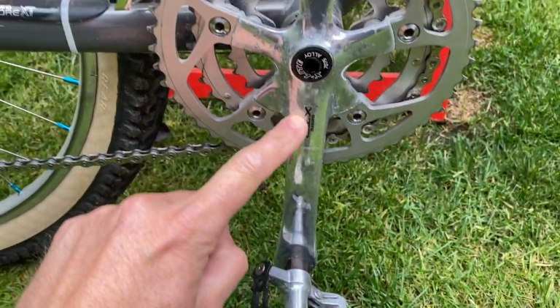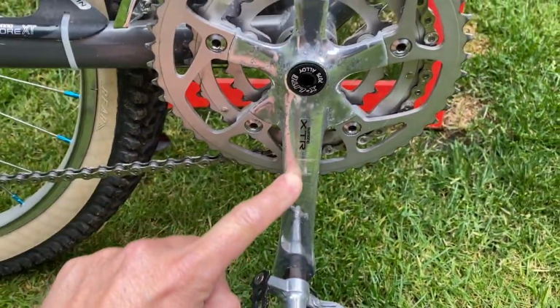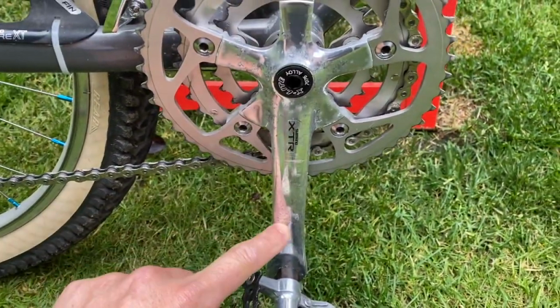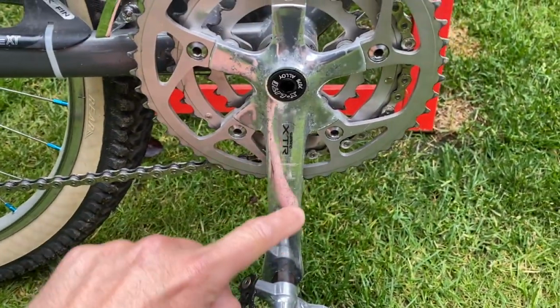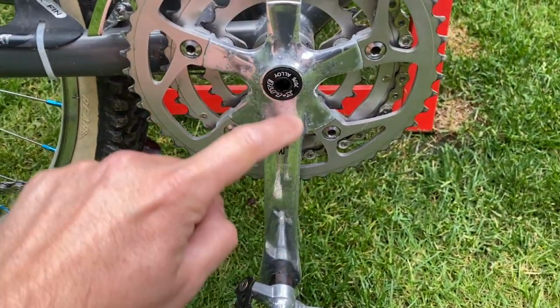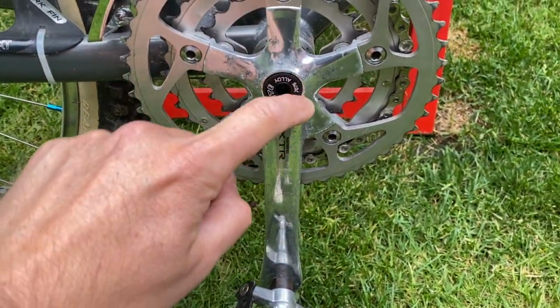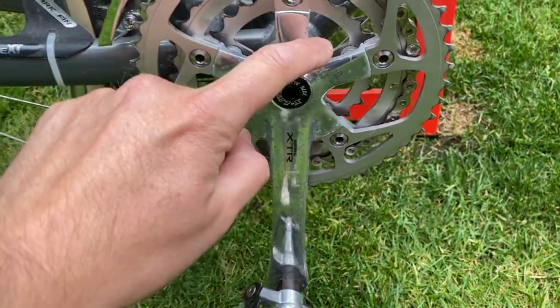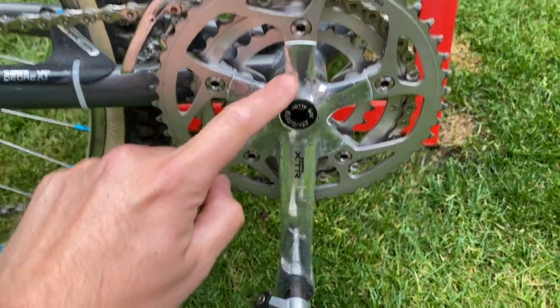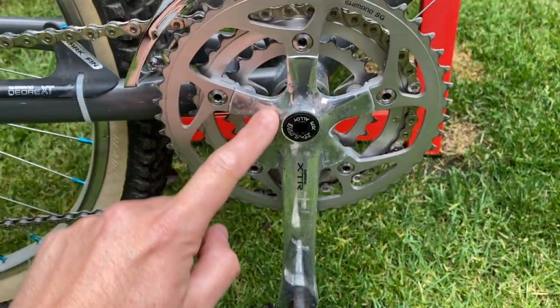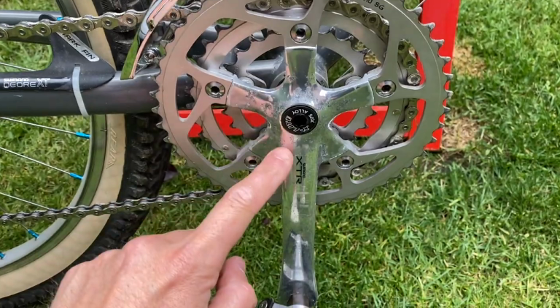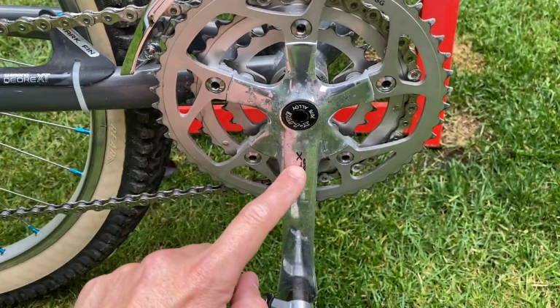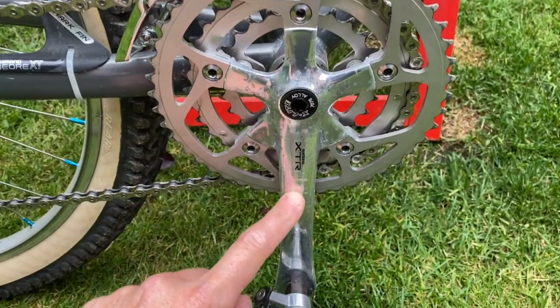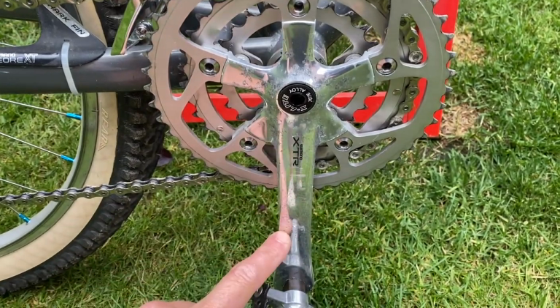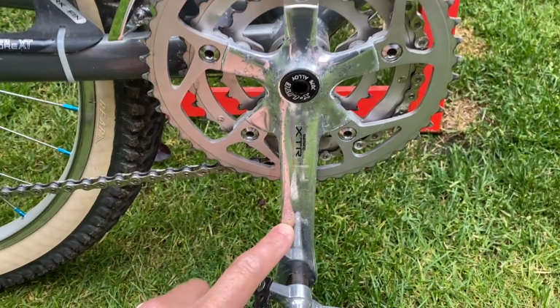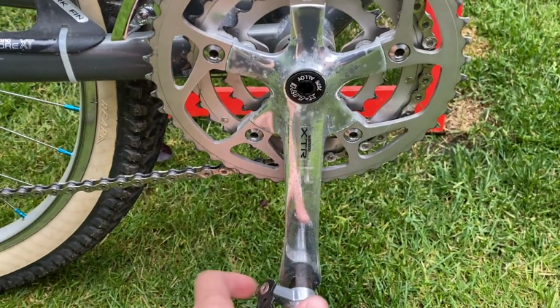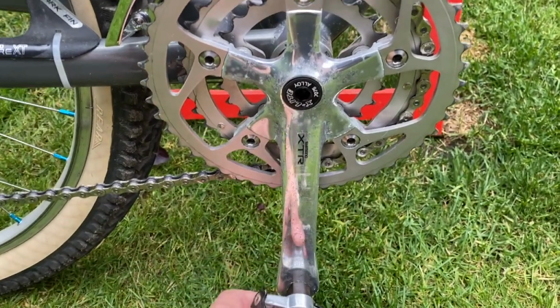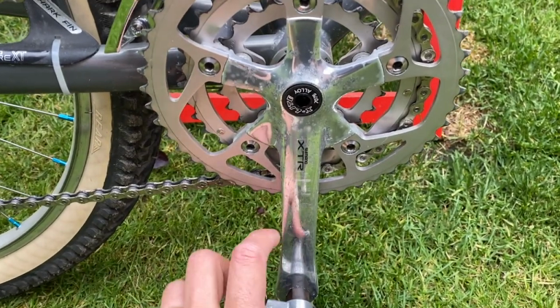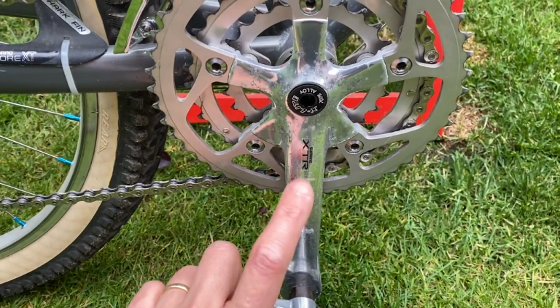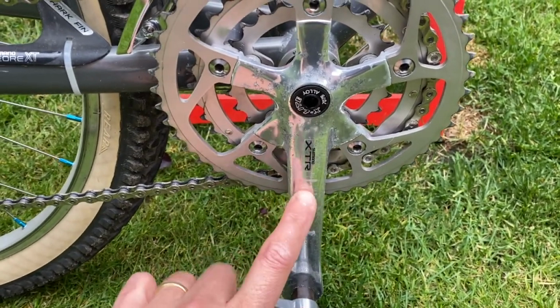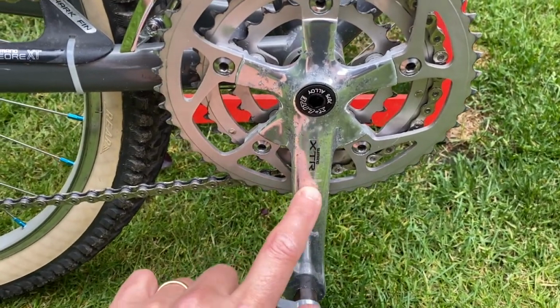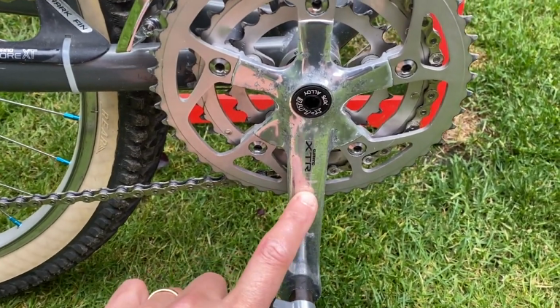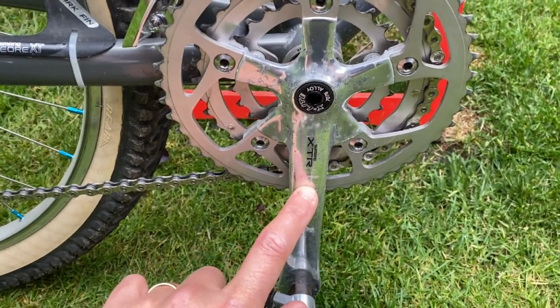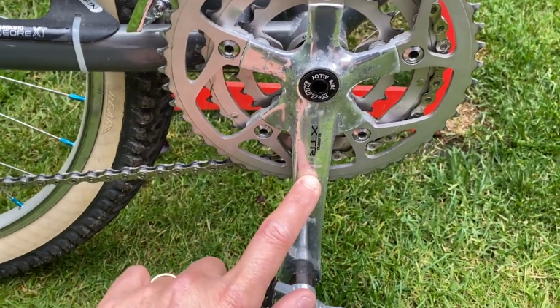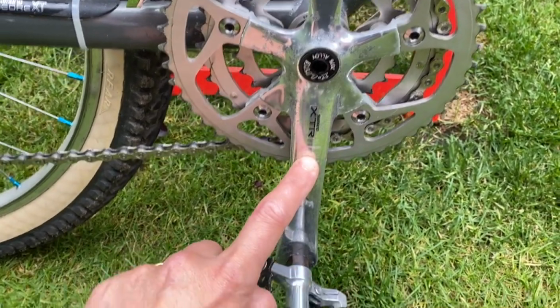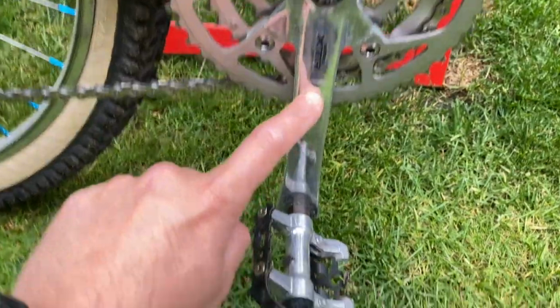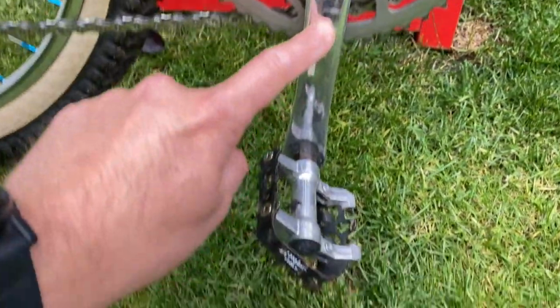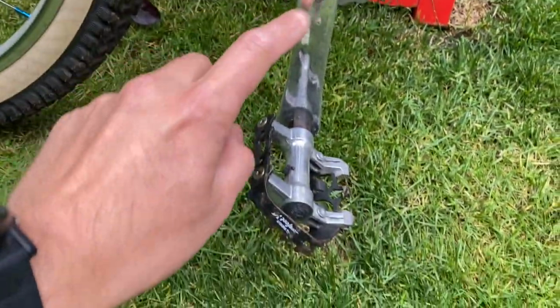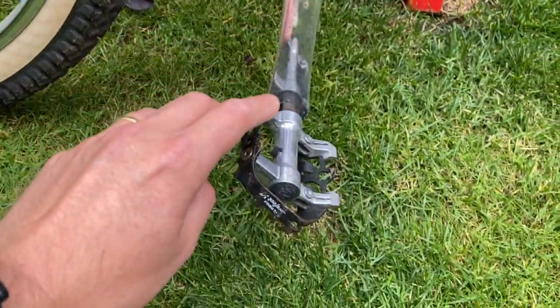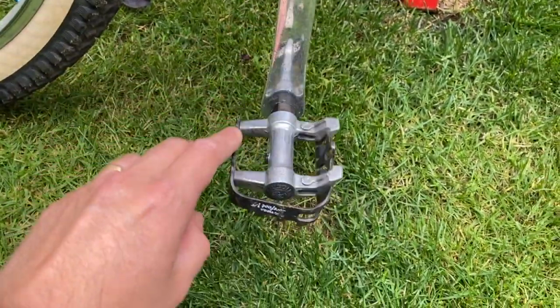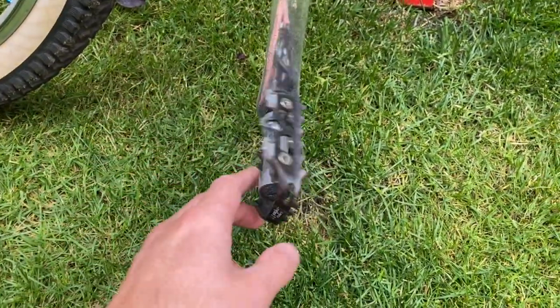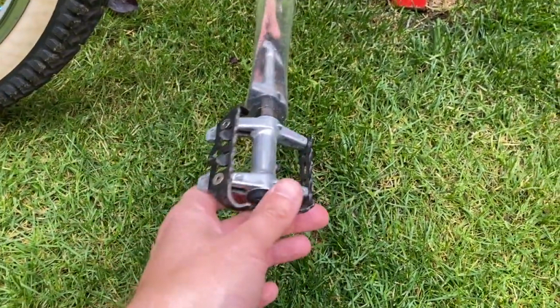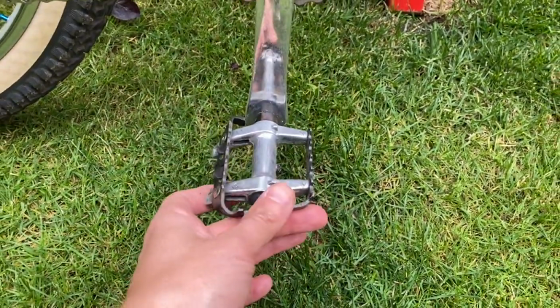The finish on this XTR crank is a disgrace. Thankfully I've located a shot blasting machine so stay tuned for that in a future video. The finishing touch I'm talking about today is of course the pedals.